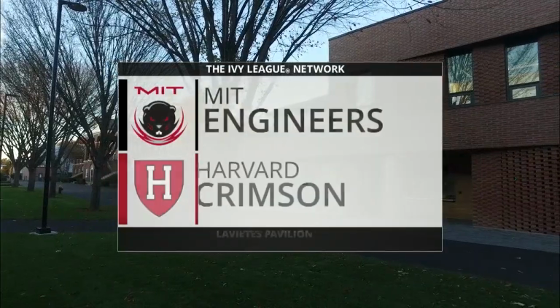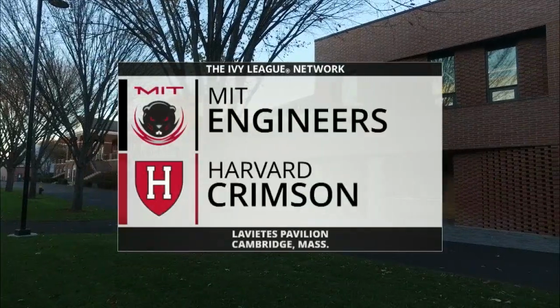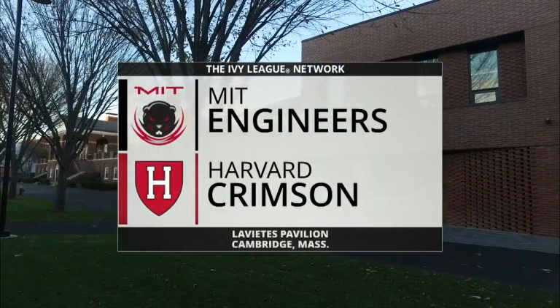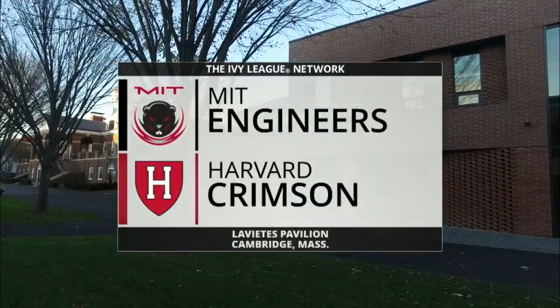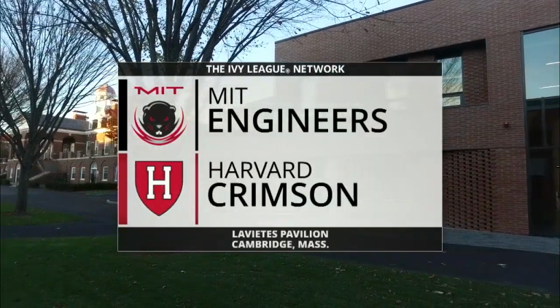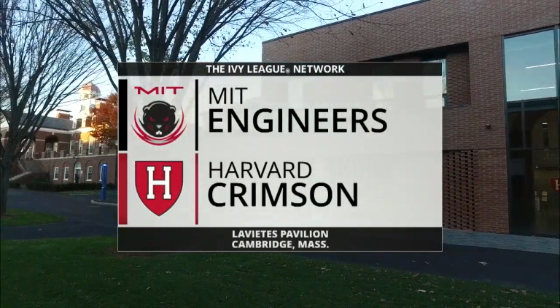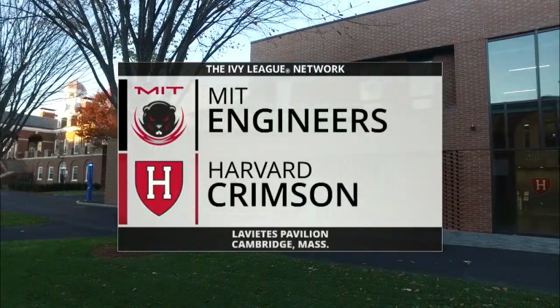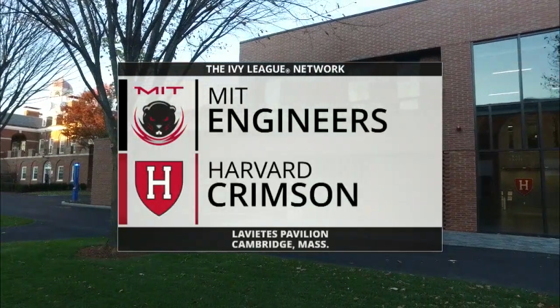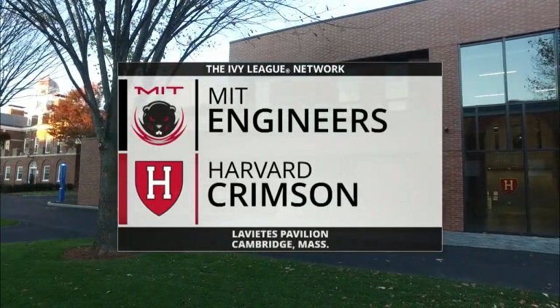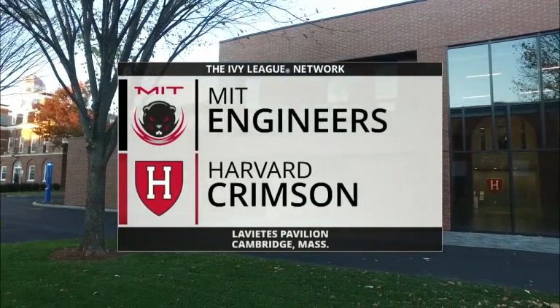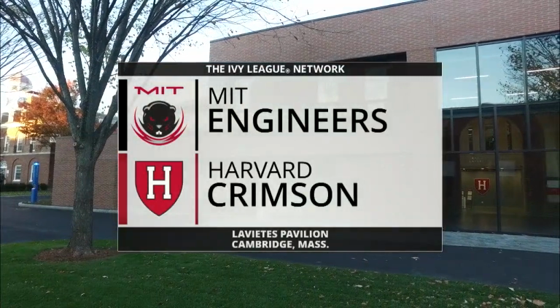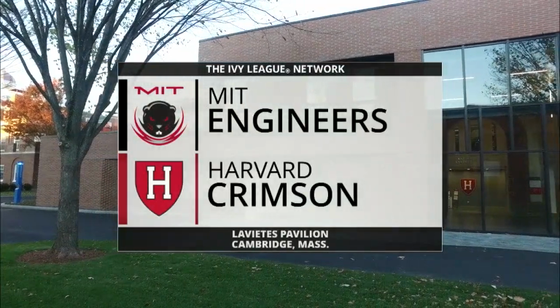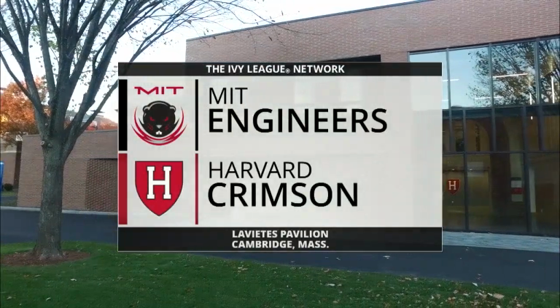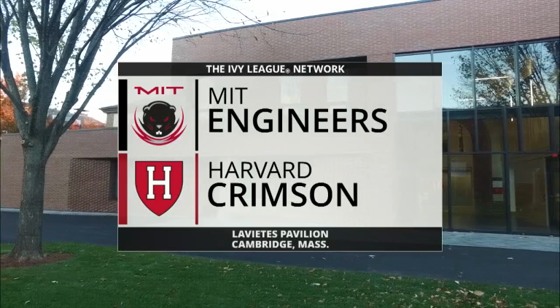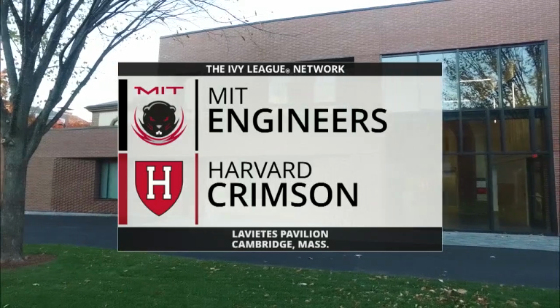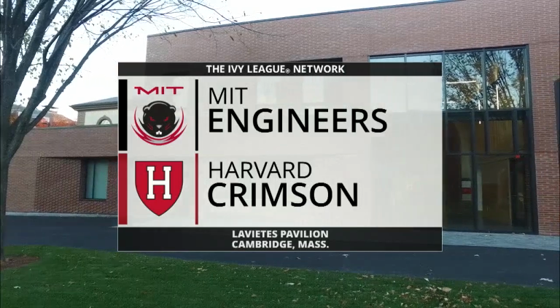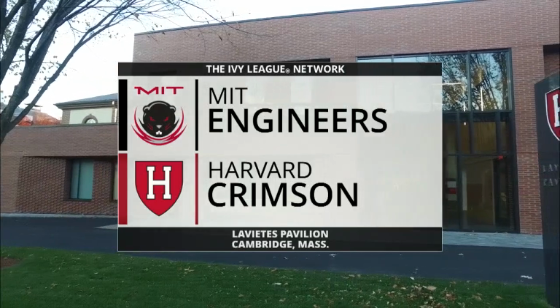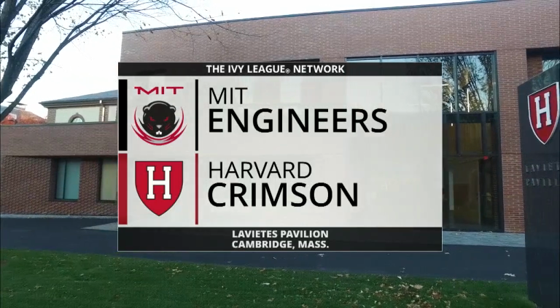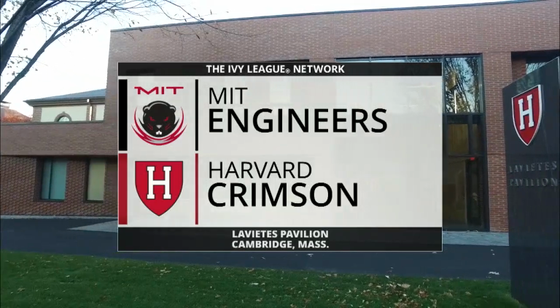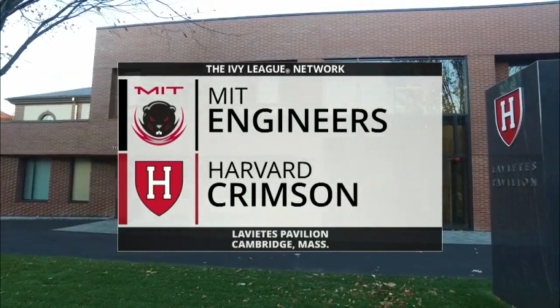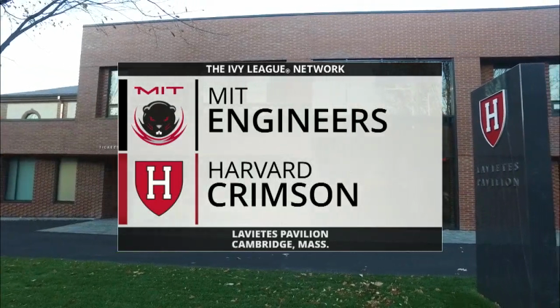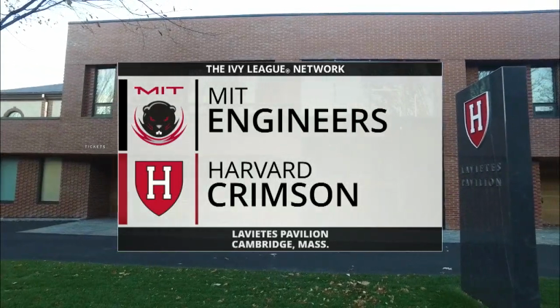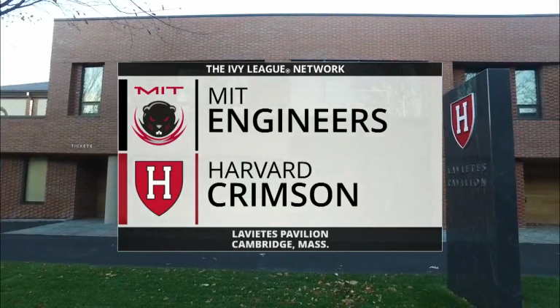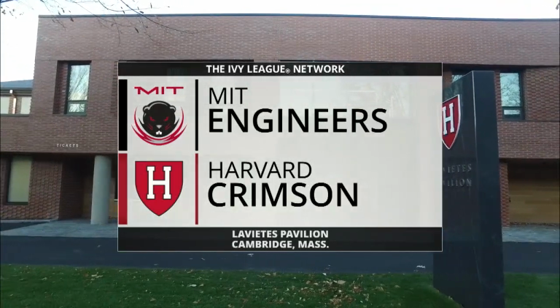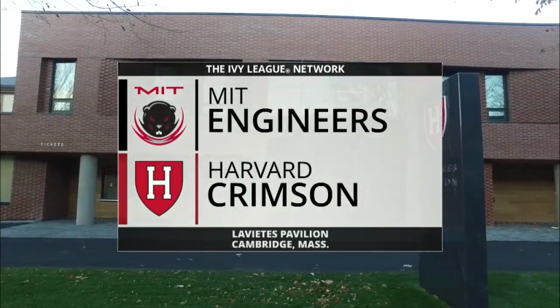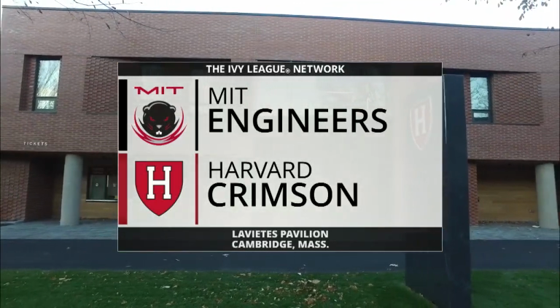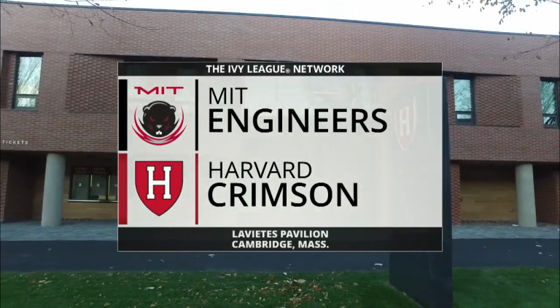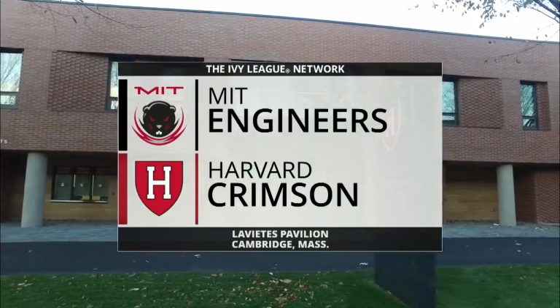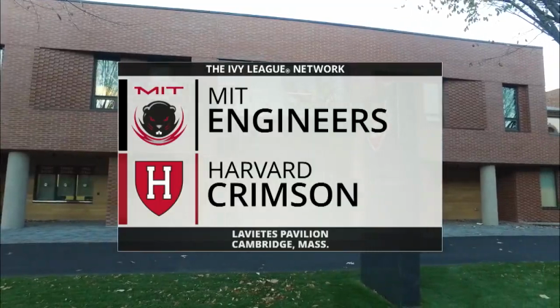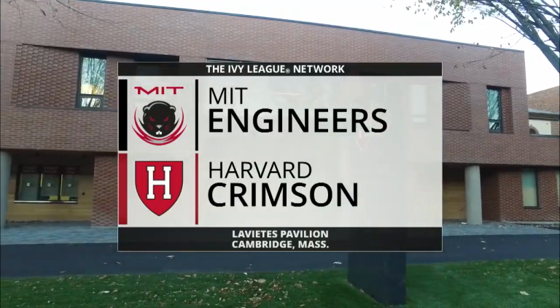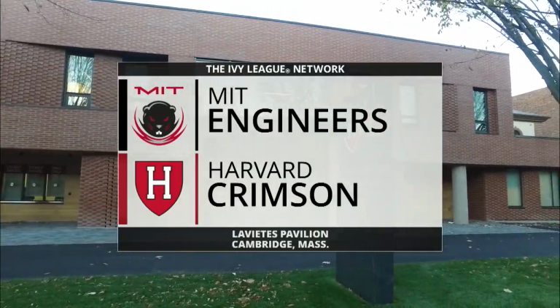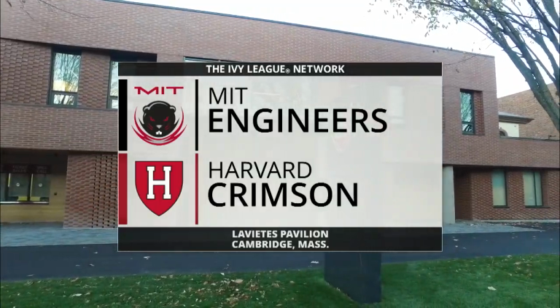Anticipation is high for the new college basketball season and the new and improved Levites Pavilion. The curtain rises for preseason favorites Harvard and MIT, next on Nessun and the Ivy League Network.